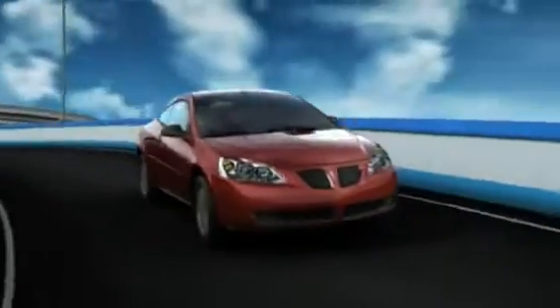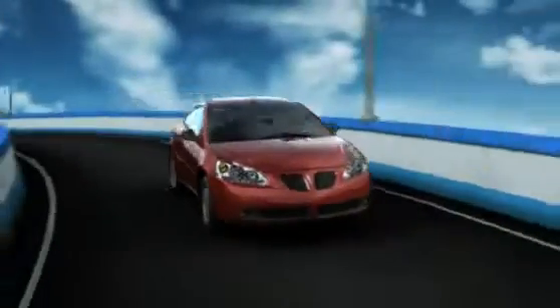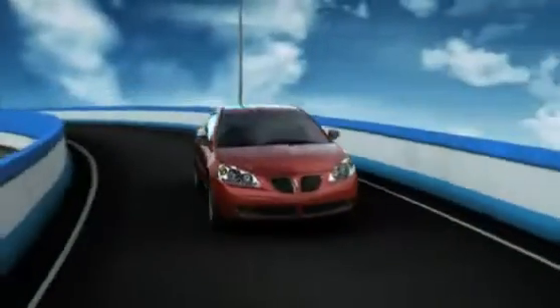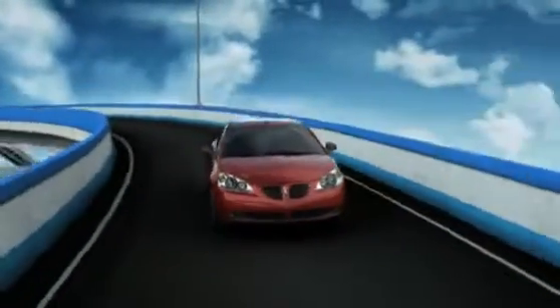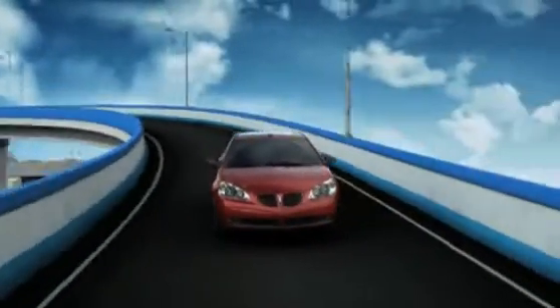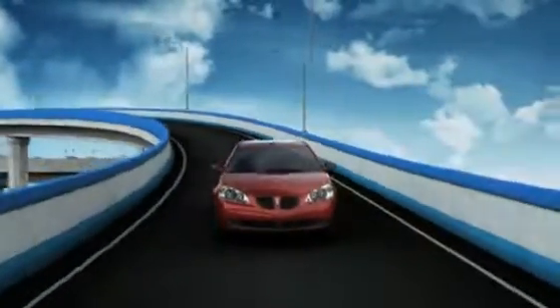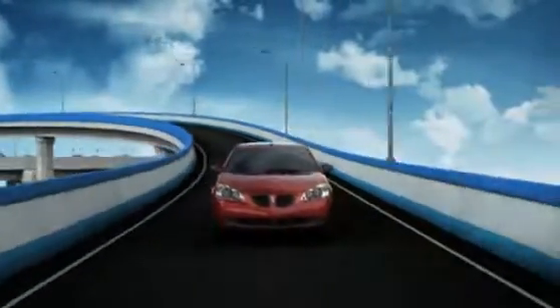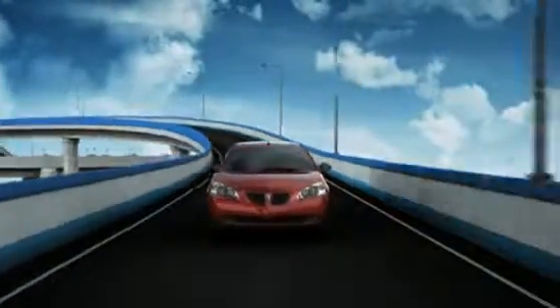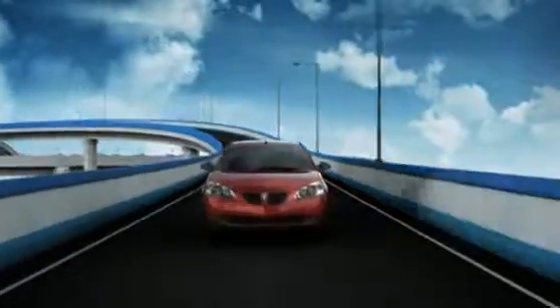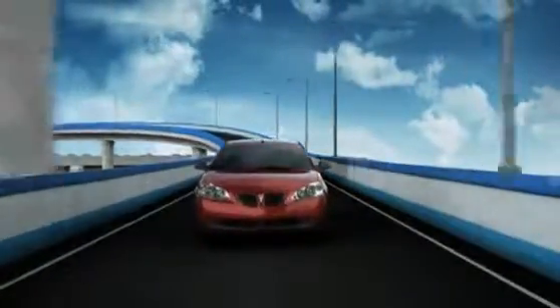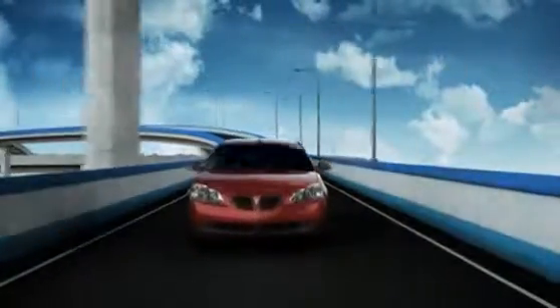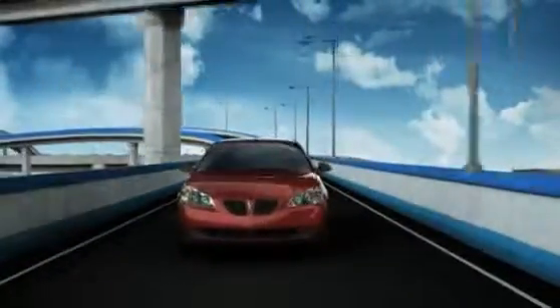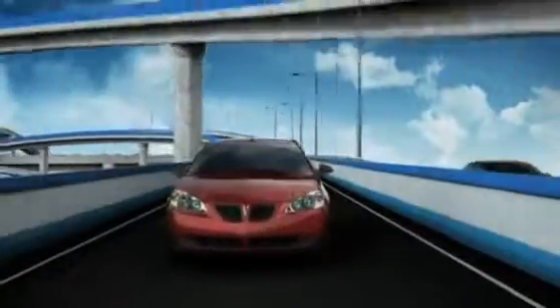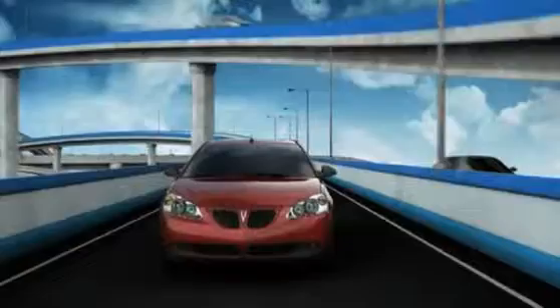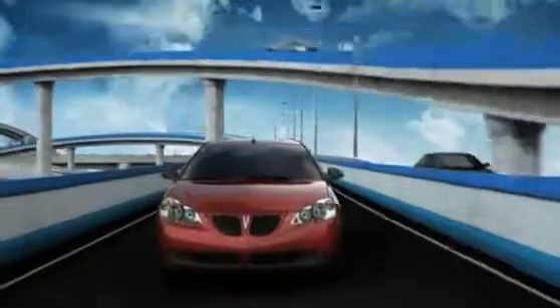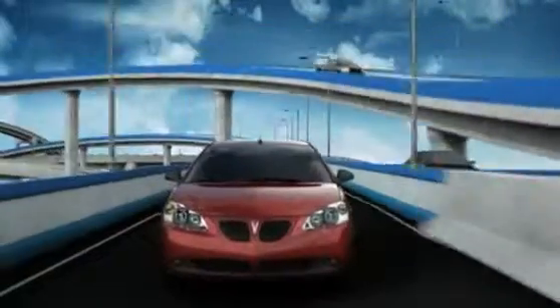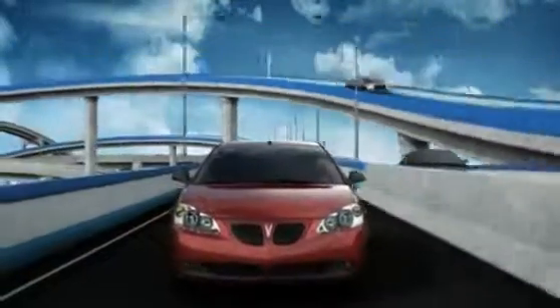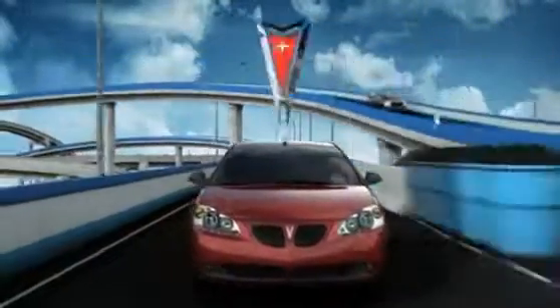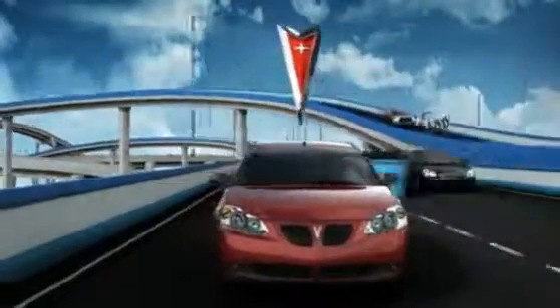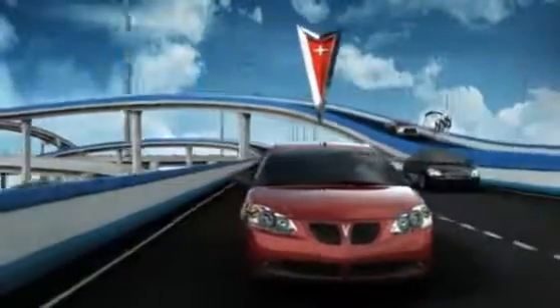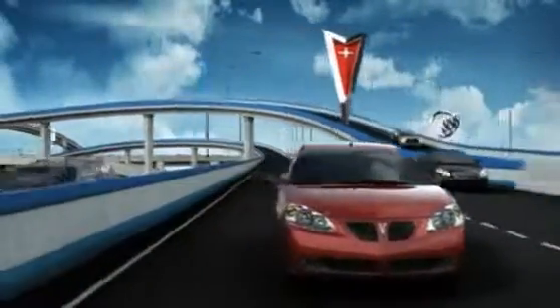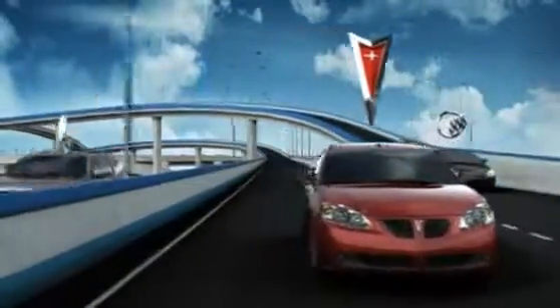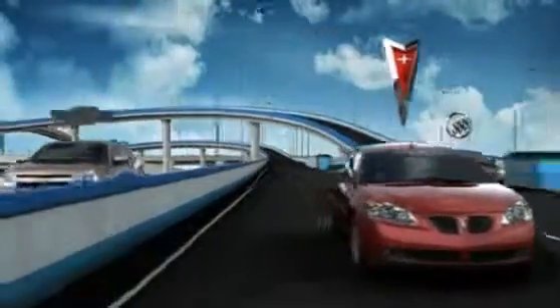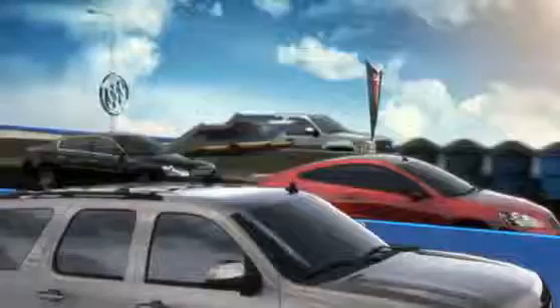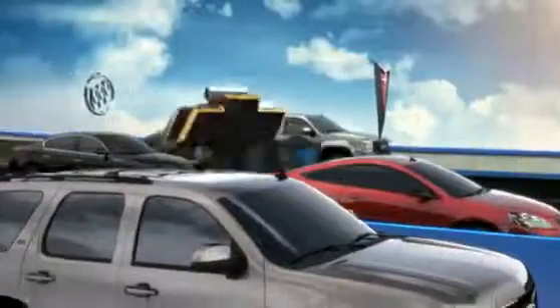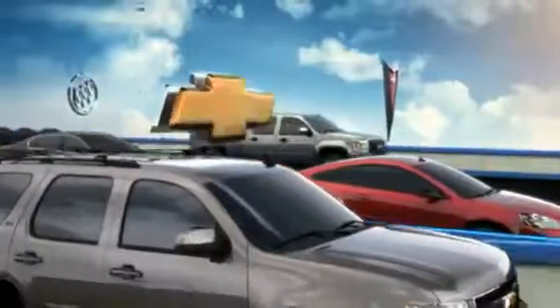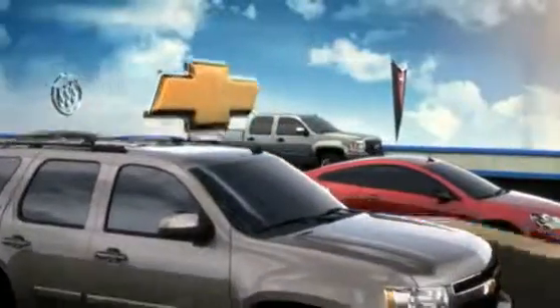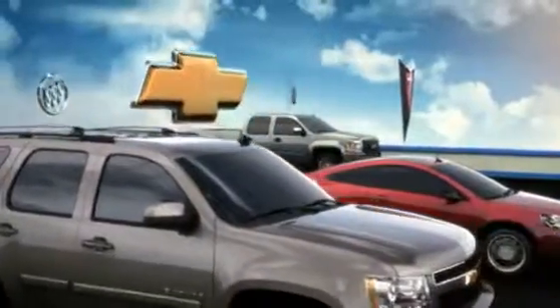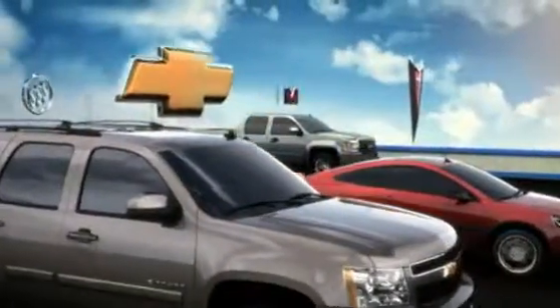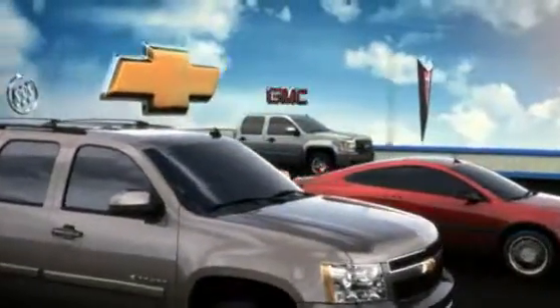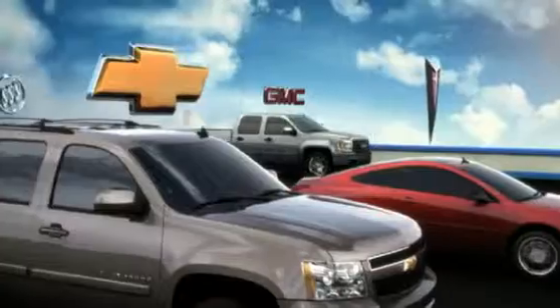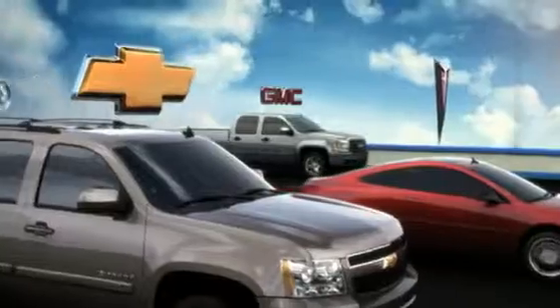Hey, no question mark on this one. And look, no question marks on these either. They're GM Certified Used.